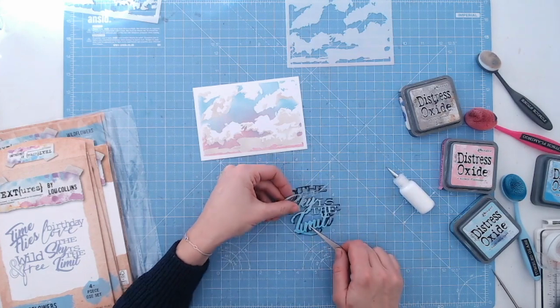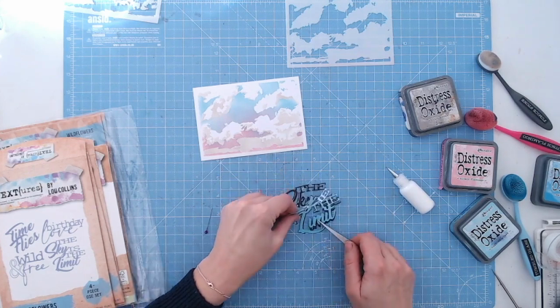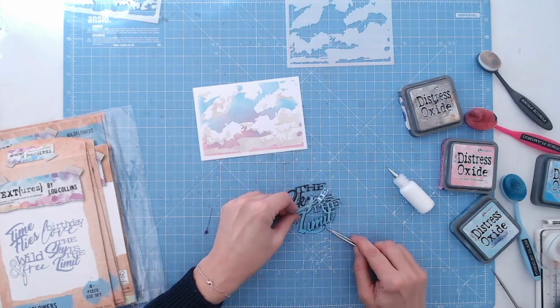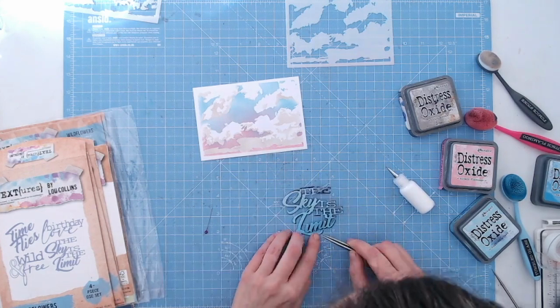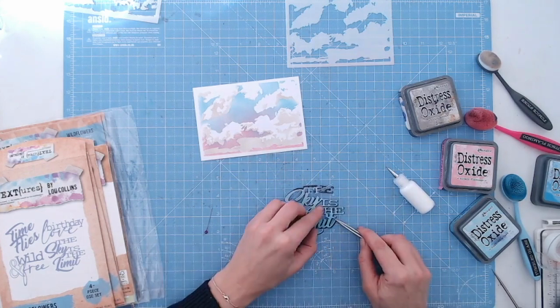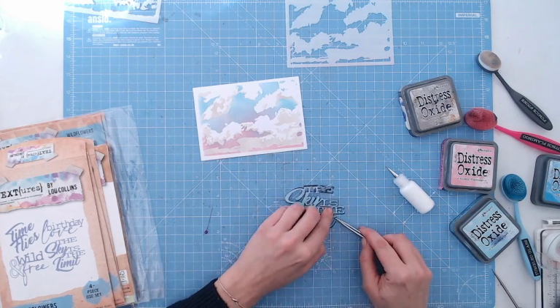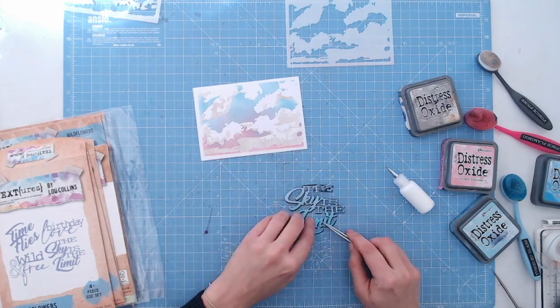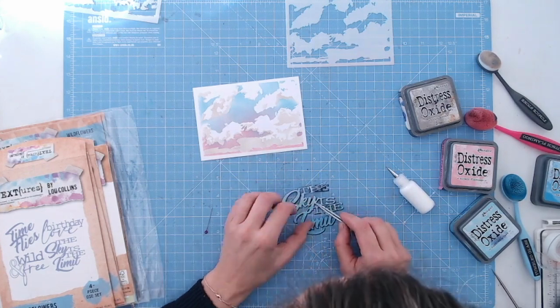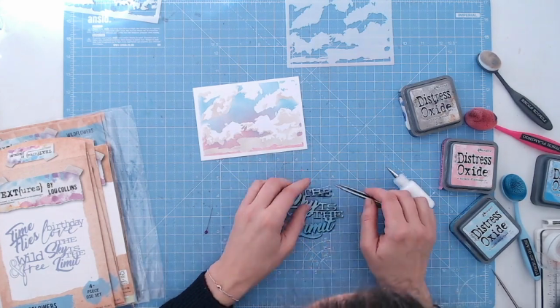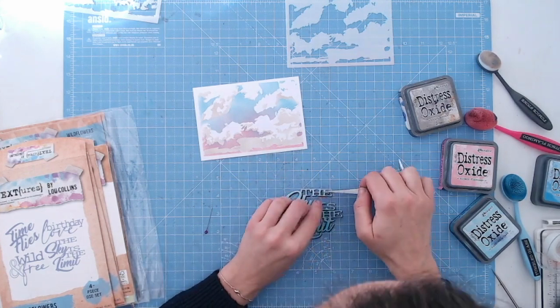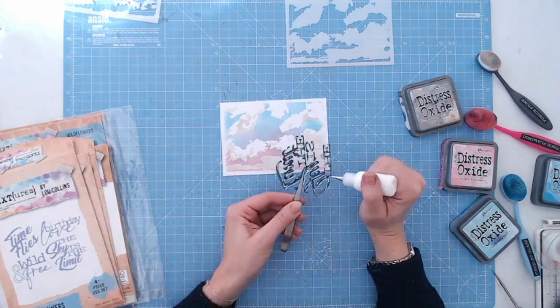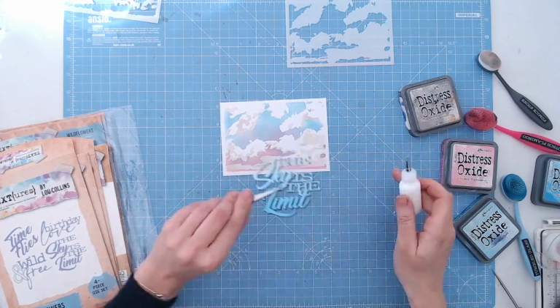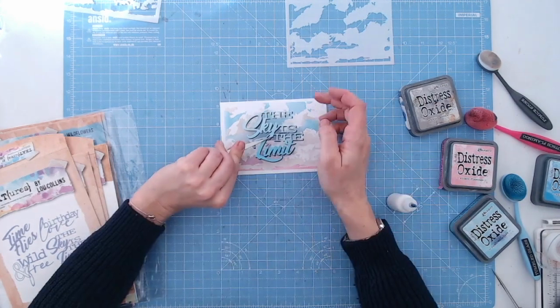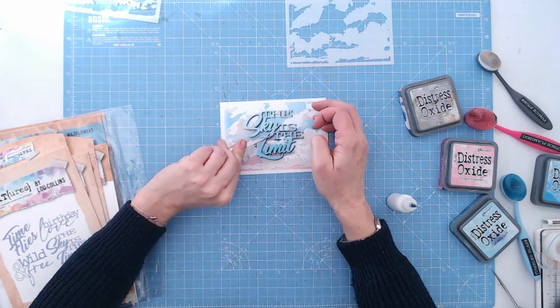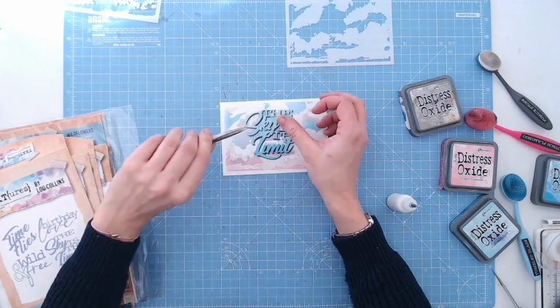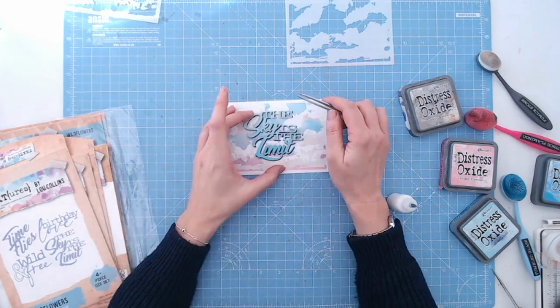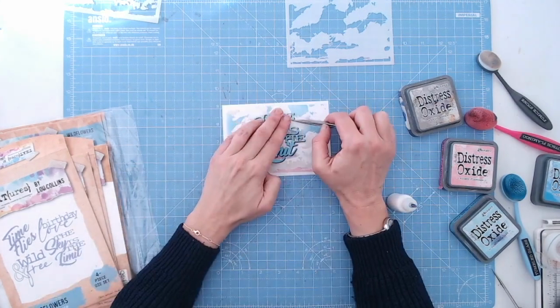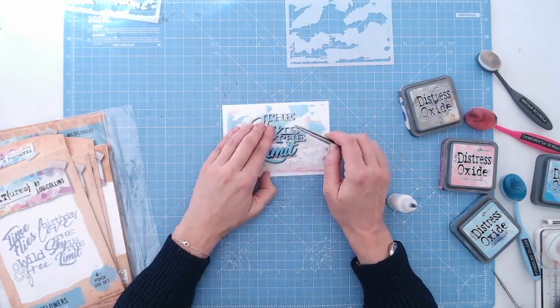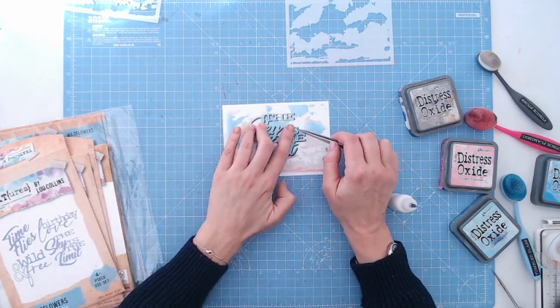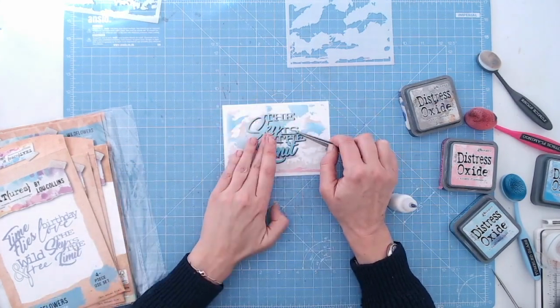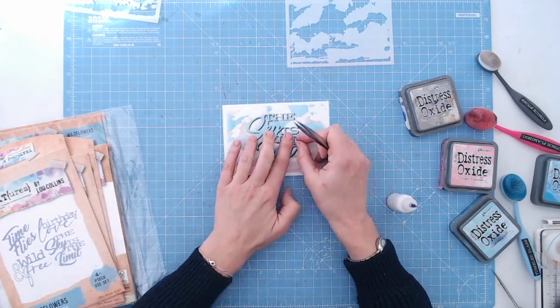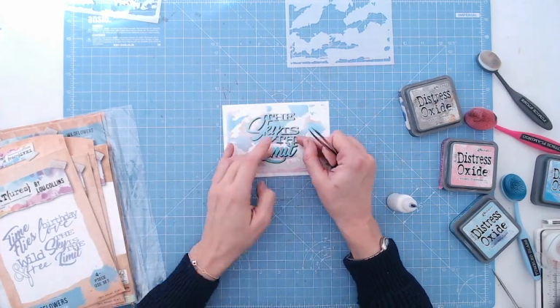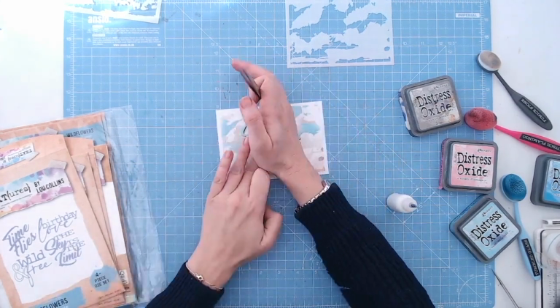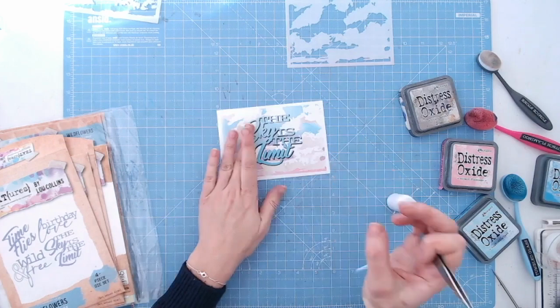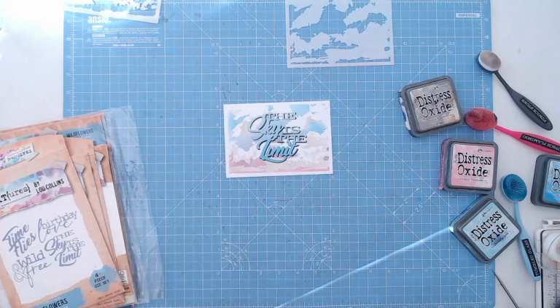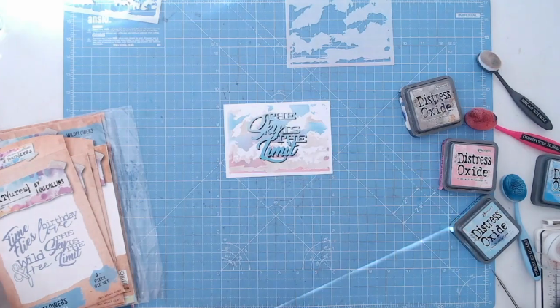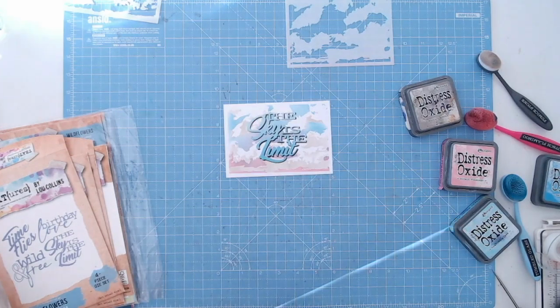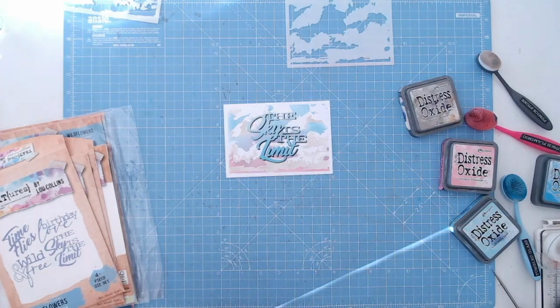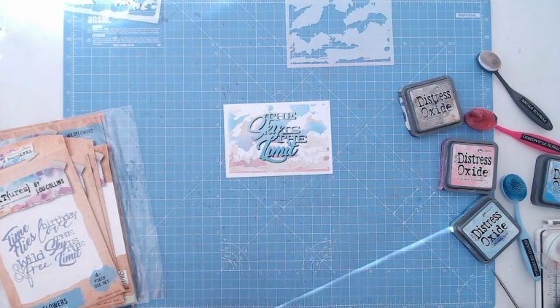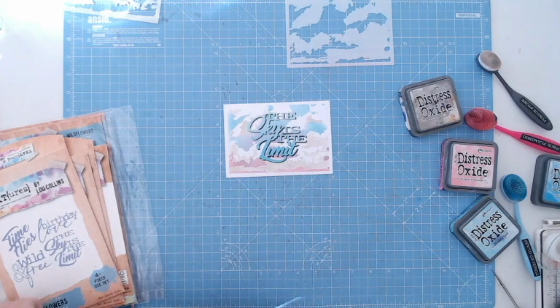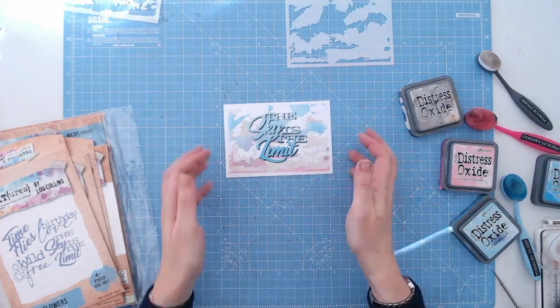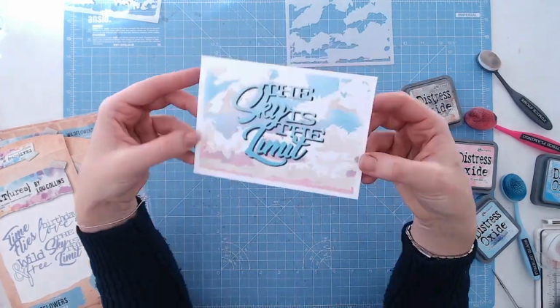Within this die set we've also got the words 'time flies,' 'birthday,' 'love,' and 'wild and free.' They're all different fonts and they're all quite large, so really good fun to use as a focal point on a card. You can see there how well the two work together.